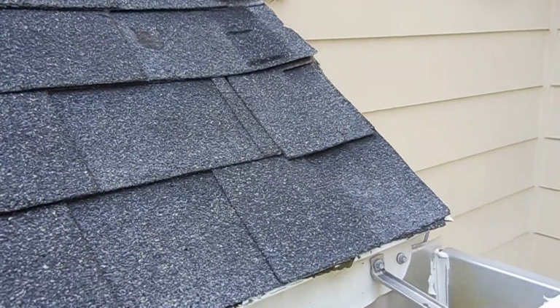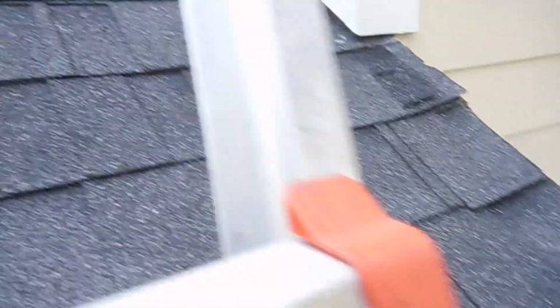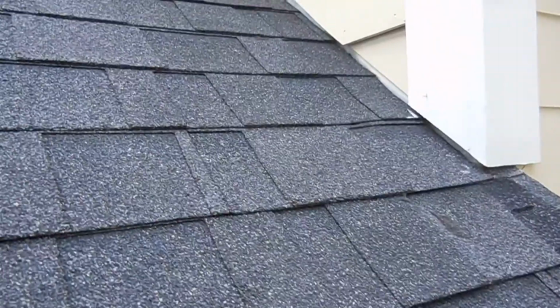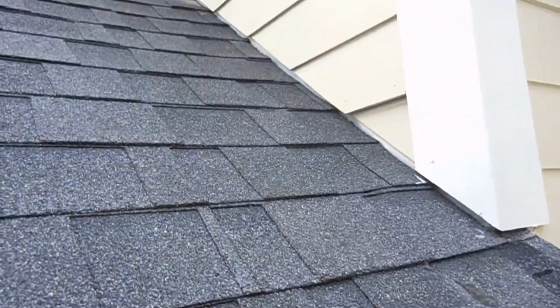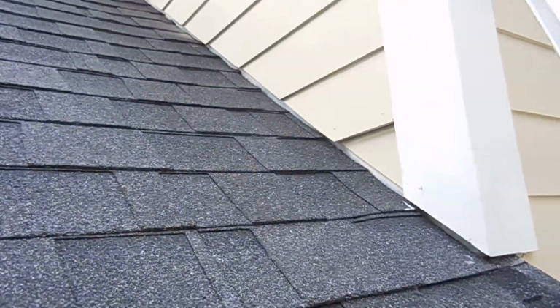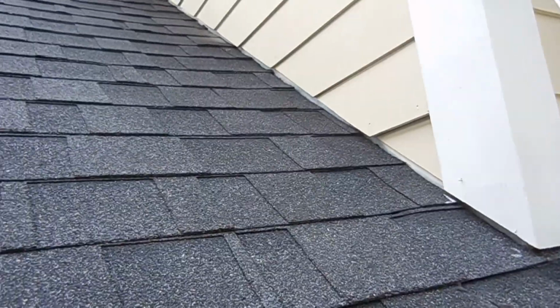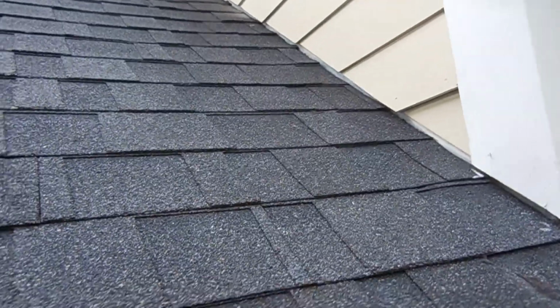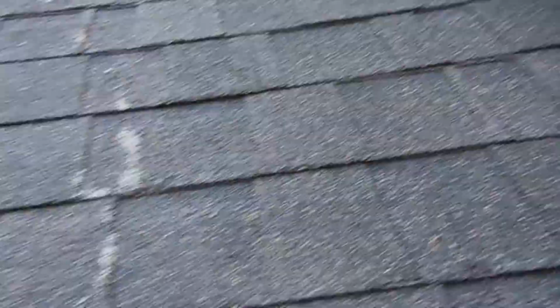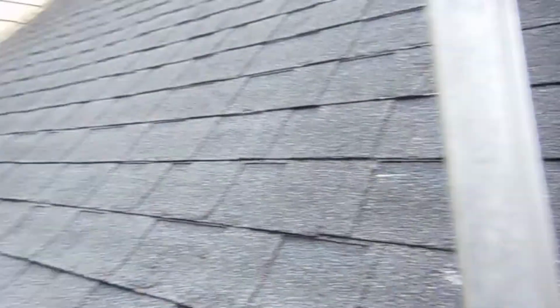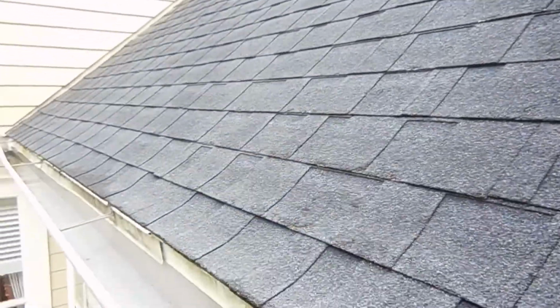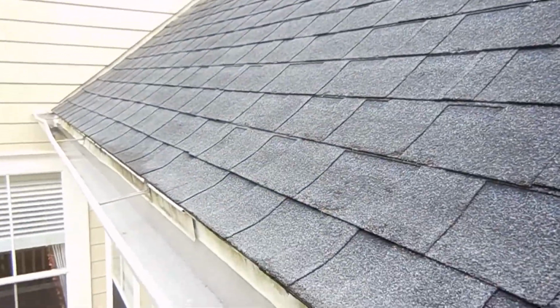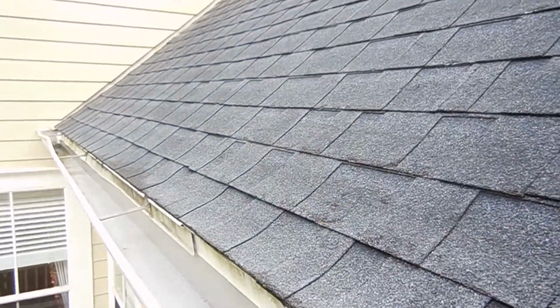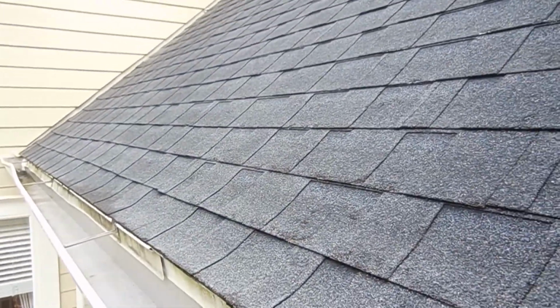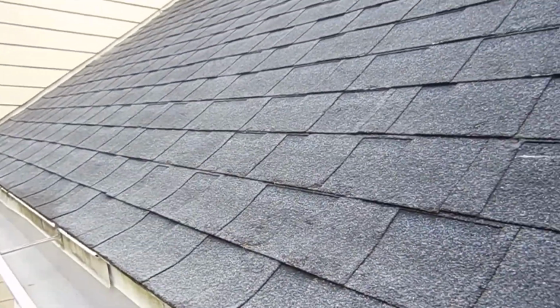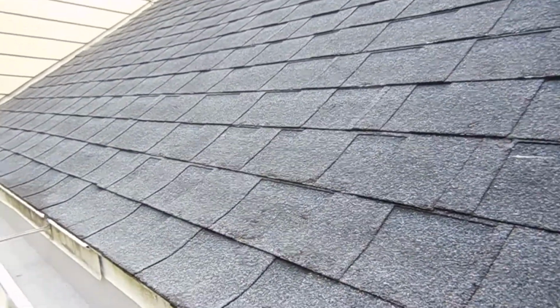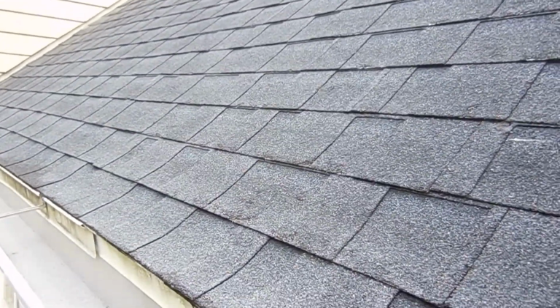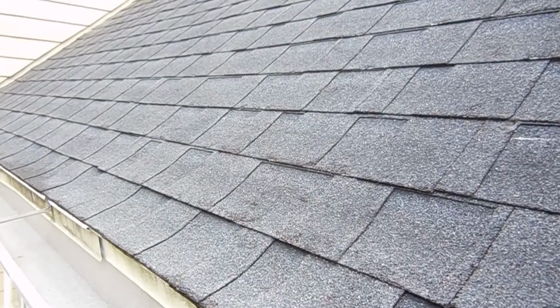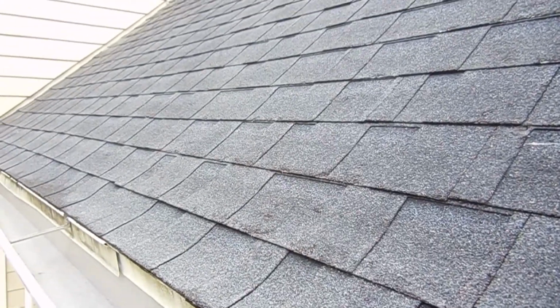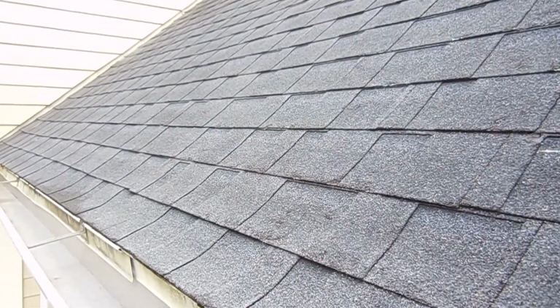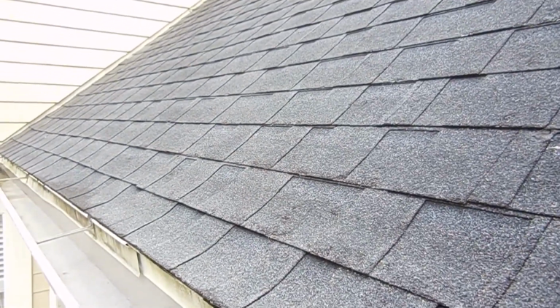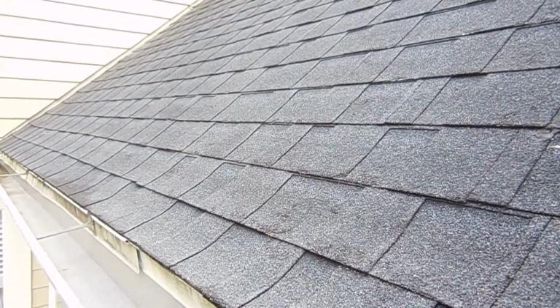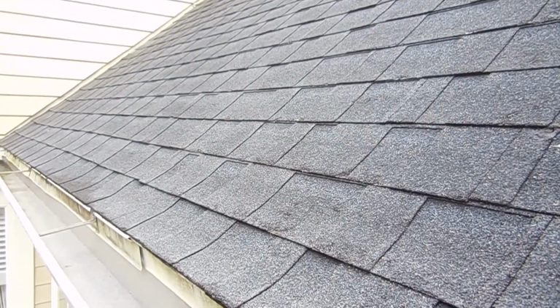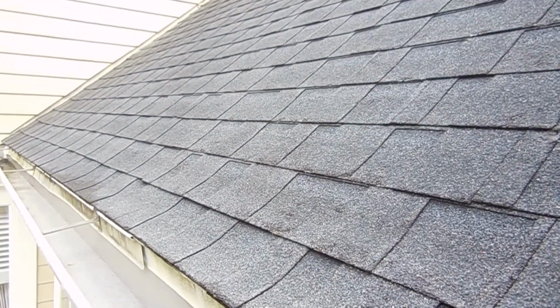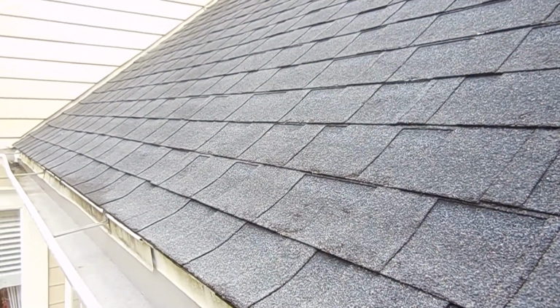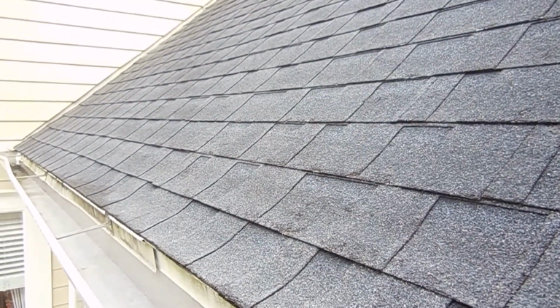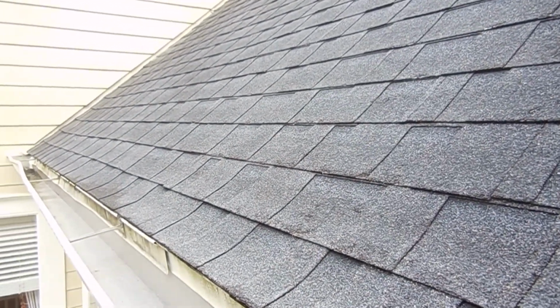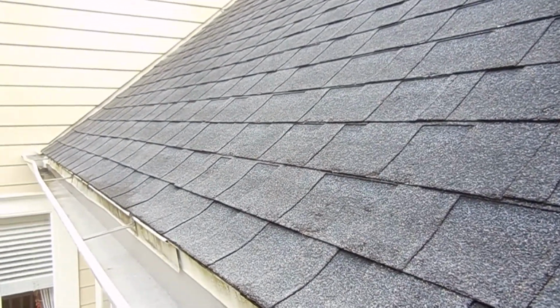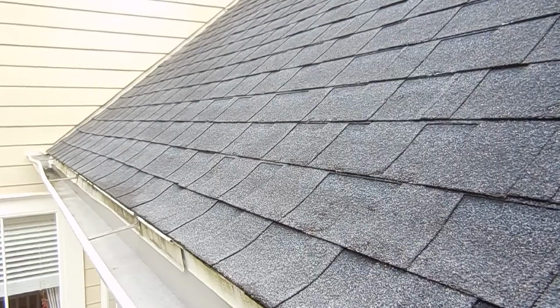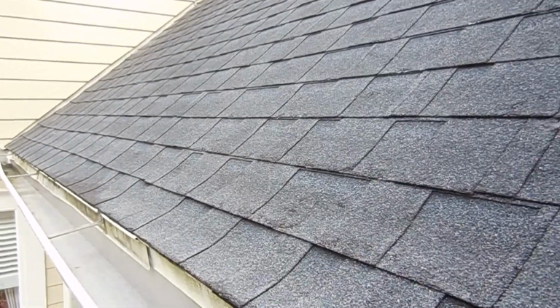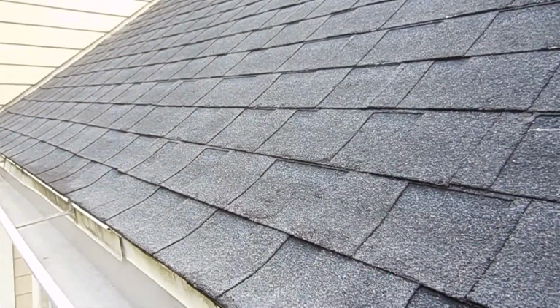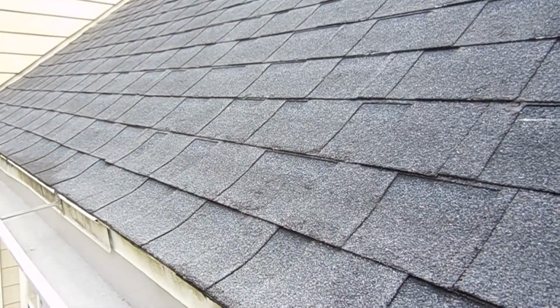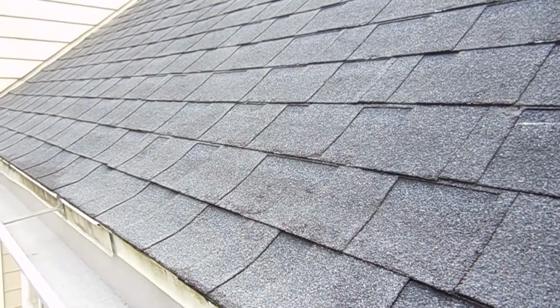All right, you can see the flashing as you look up along here. The shingles don't look to be in bad condition. Like I said, they are 13 years of age, so they definitely have some age behind them, but they have some years in front of them too. So that's the story on the roof shingles.